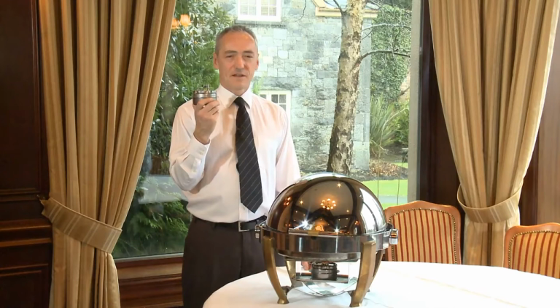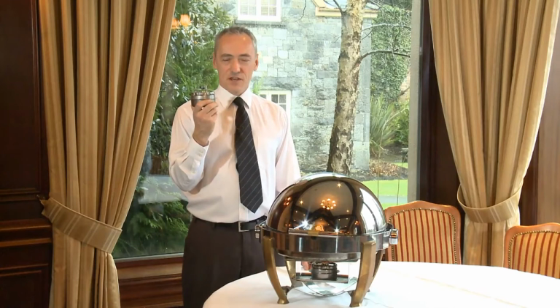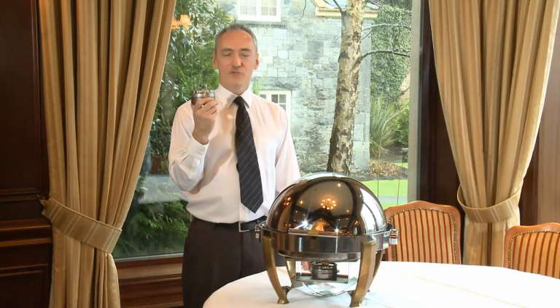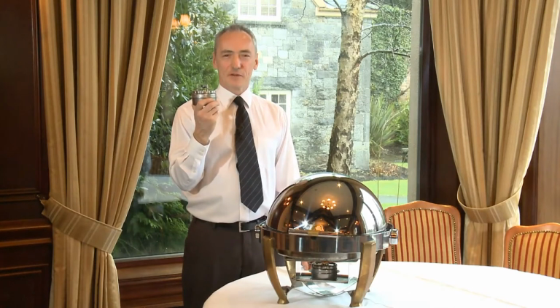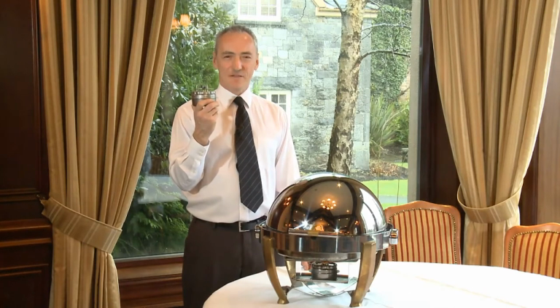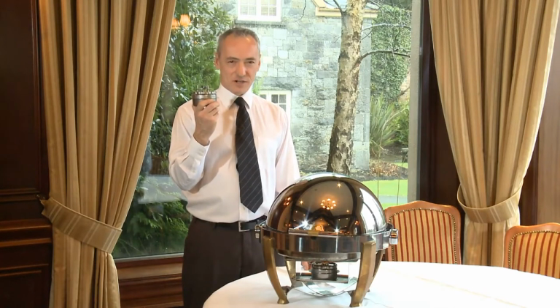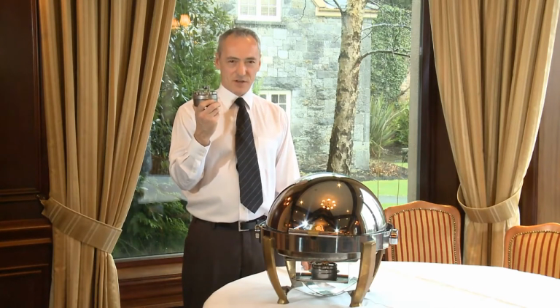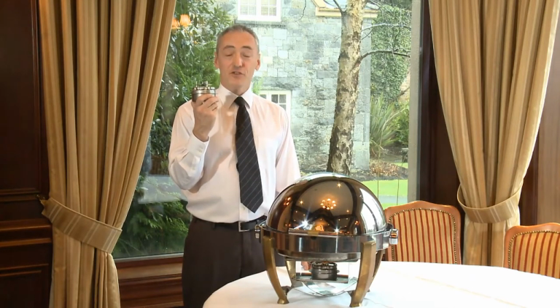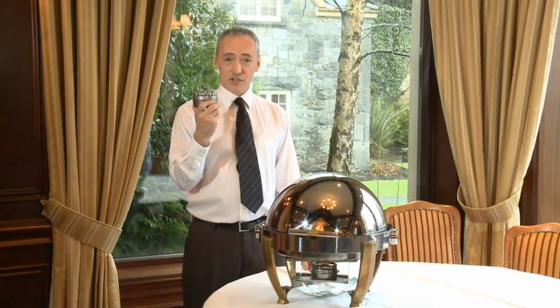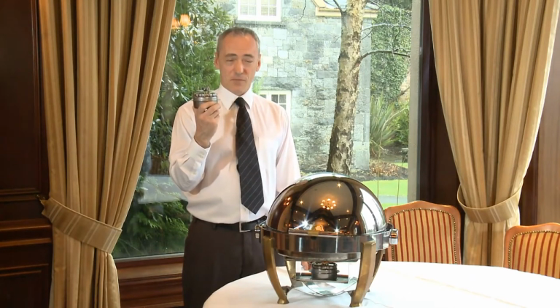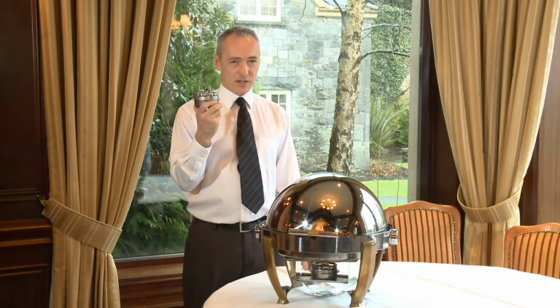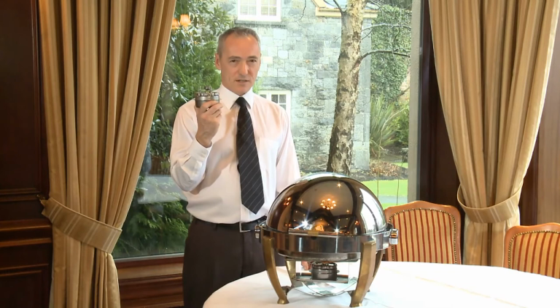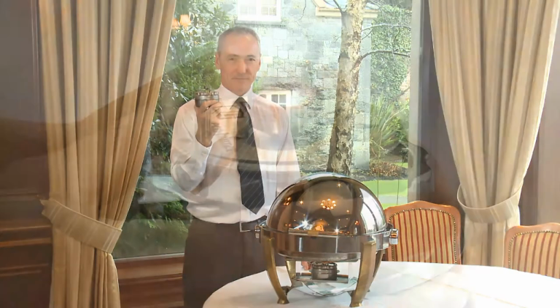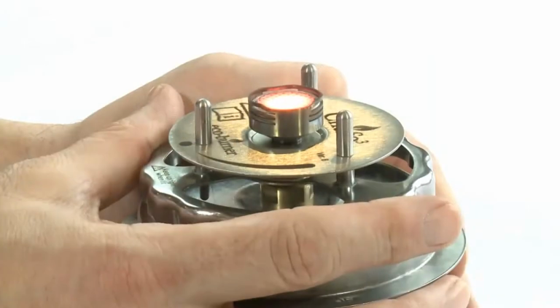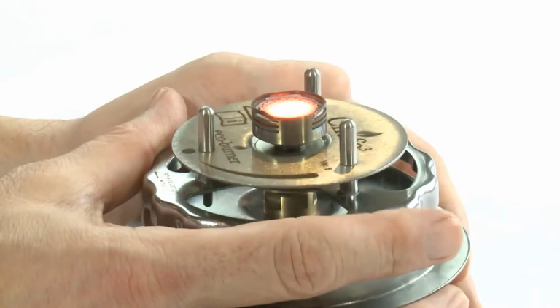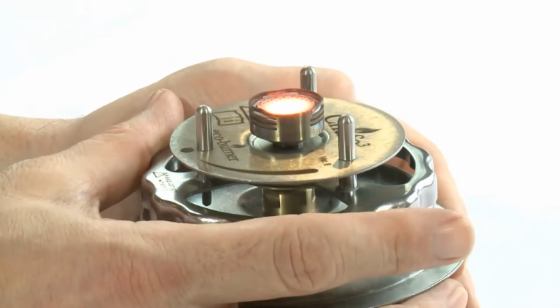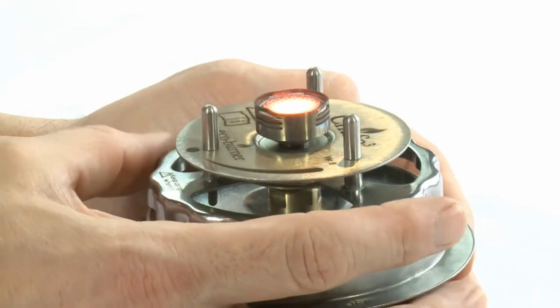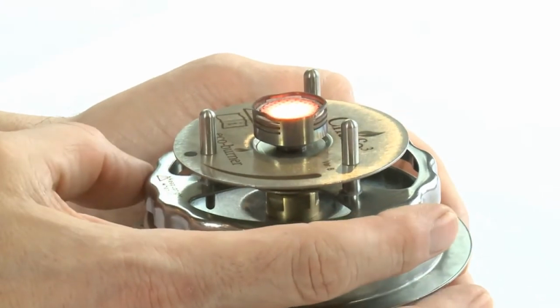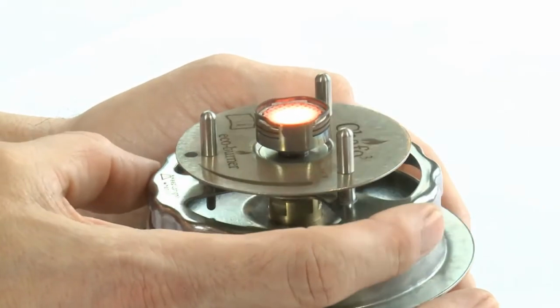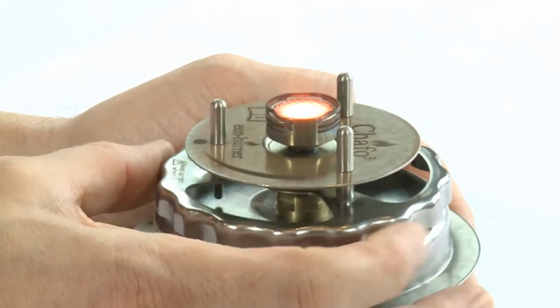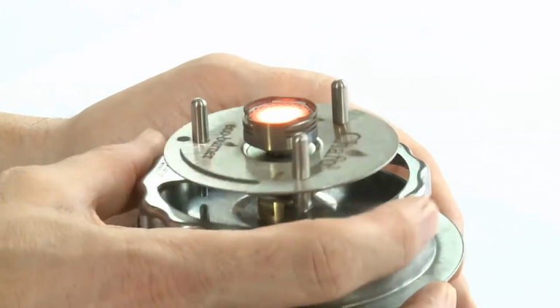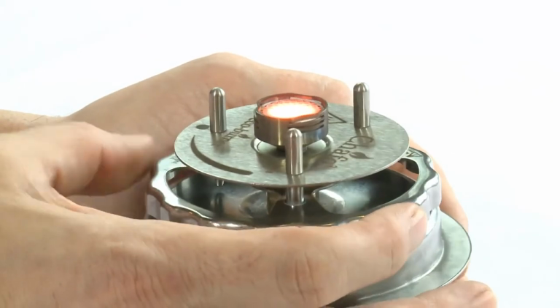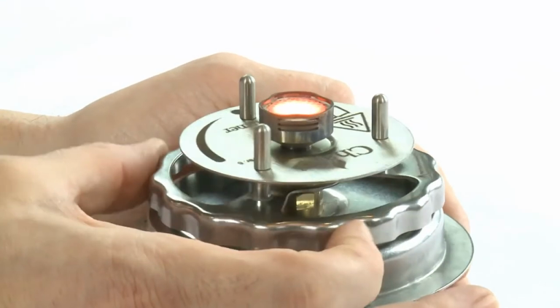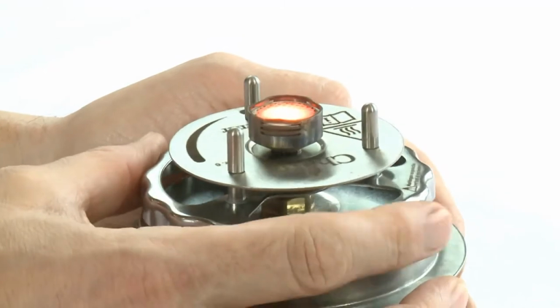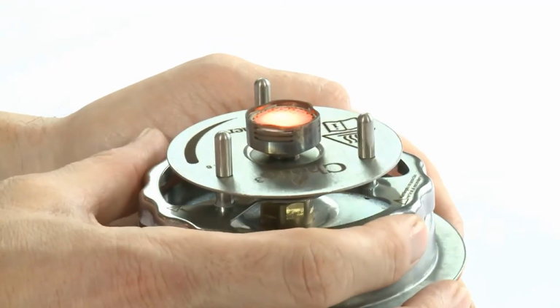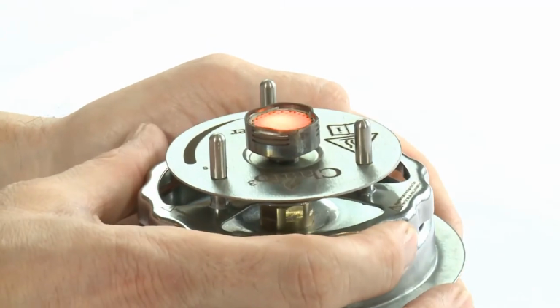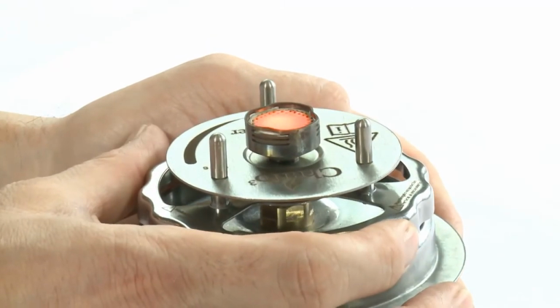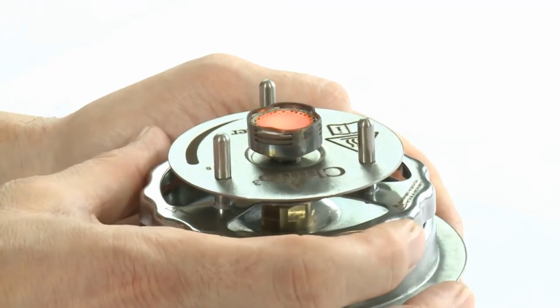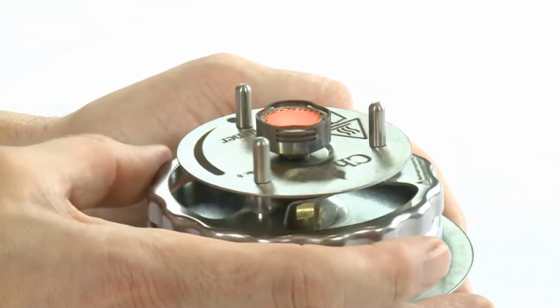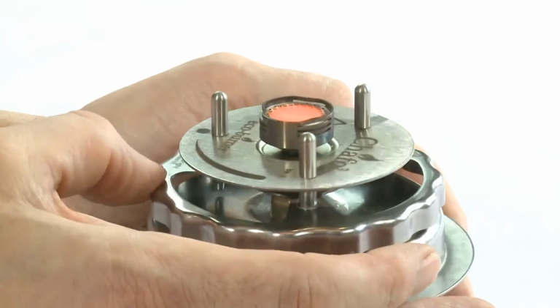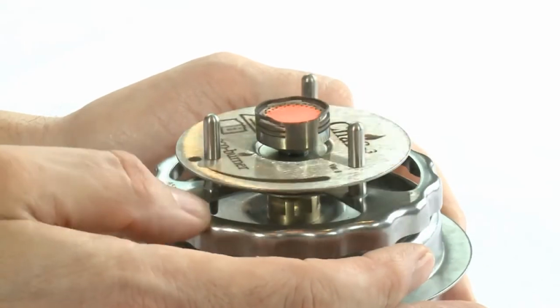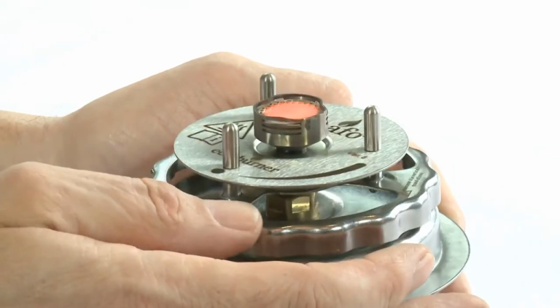The Shafo is a refillable, safer alternative for traditional drop-in gels and wicks. The heat output of the Shafo is fully adjustable and can give you a running time of between five and seven and a half hours per fill depending on the setting.